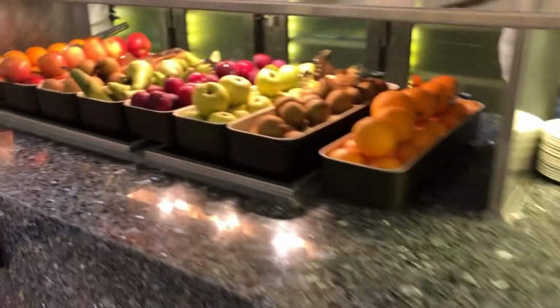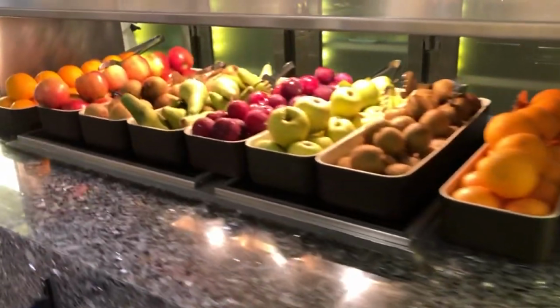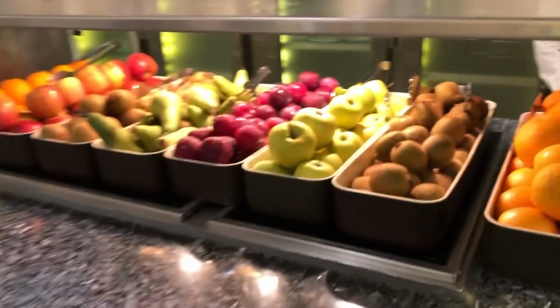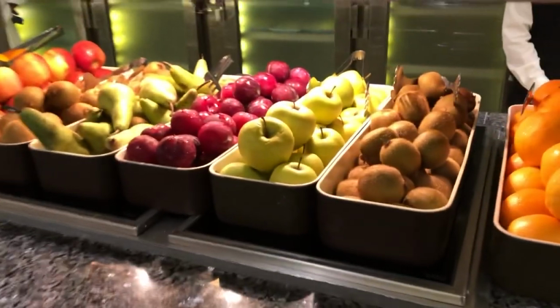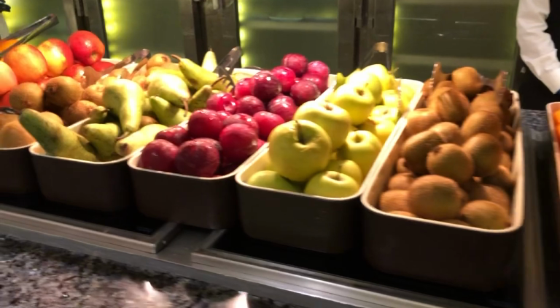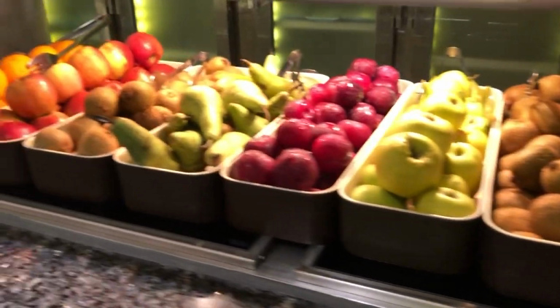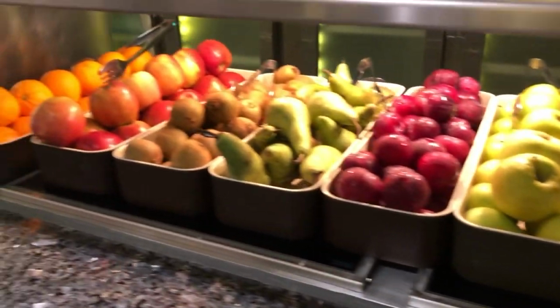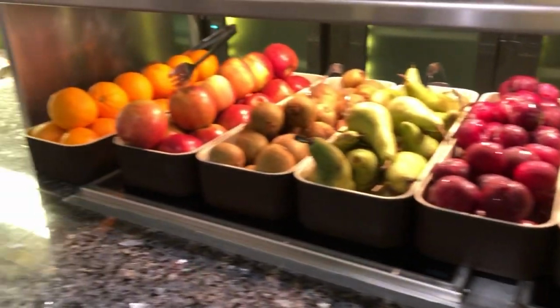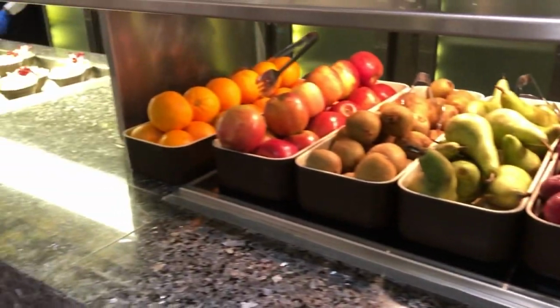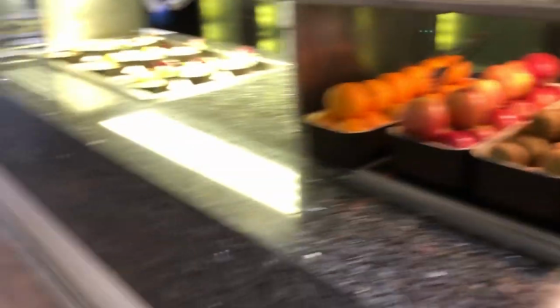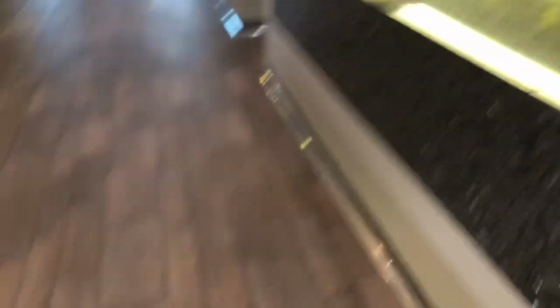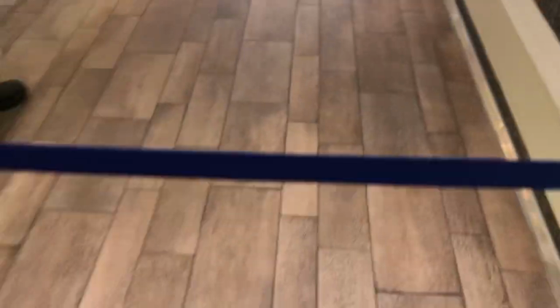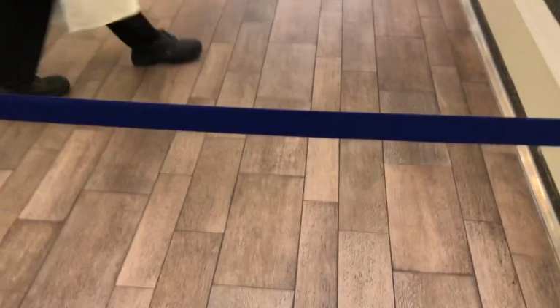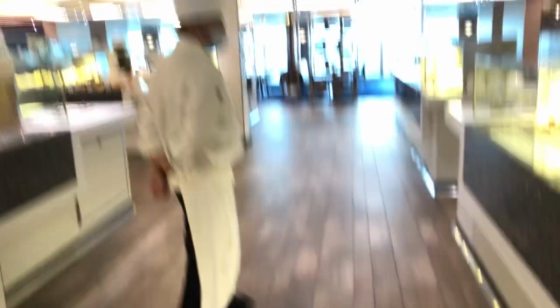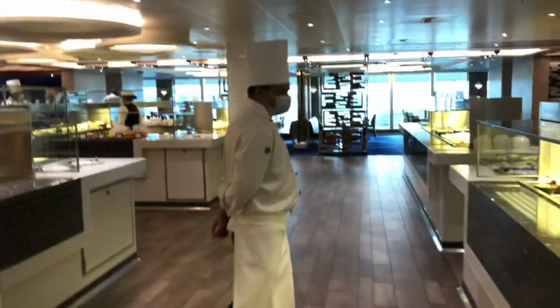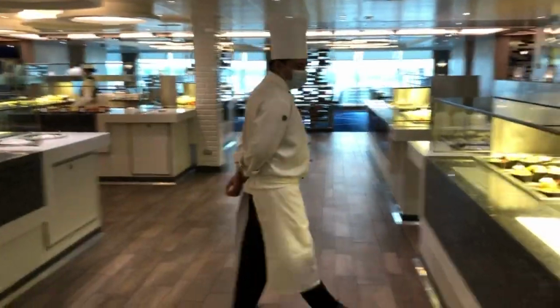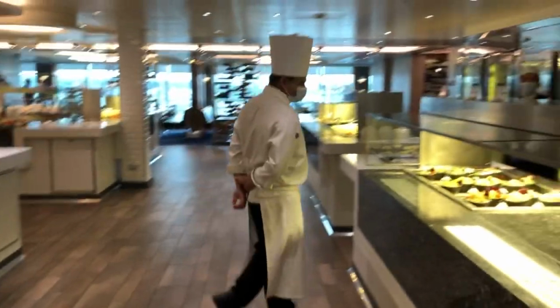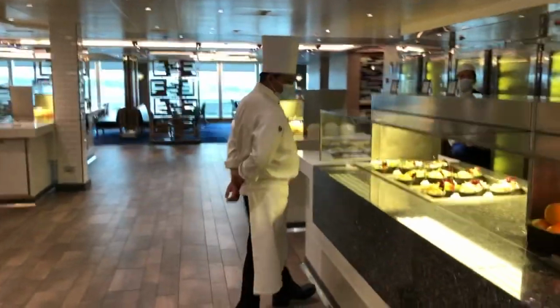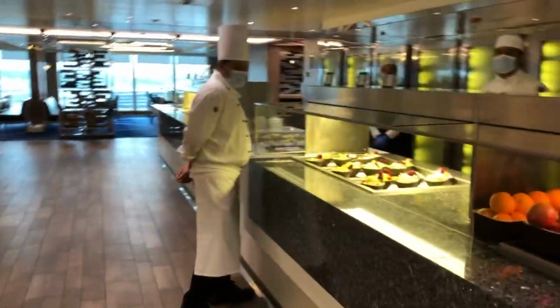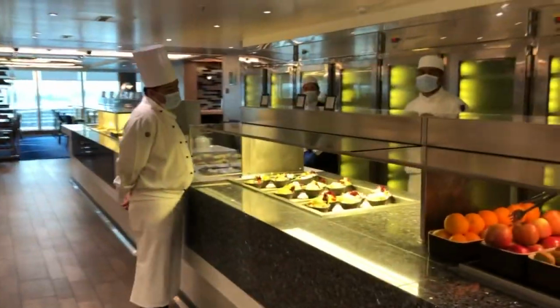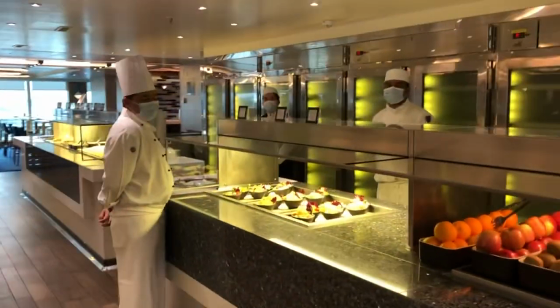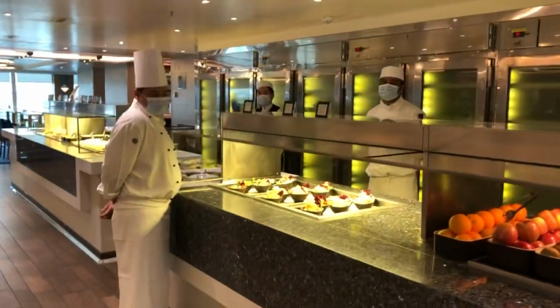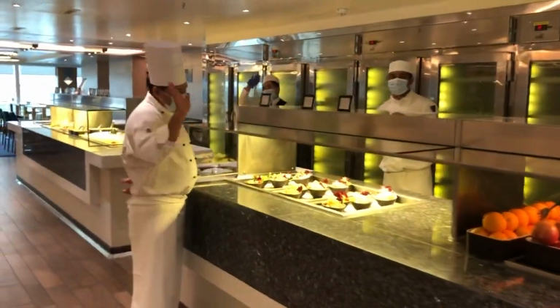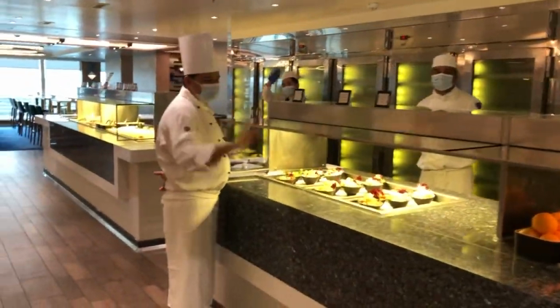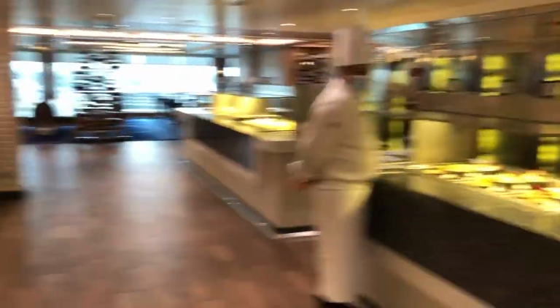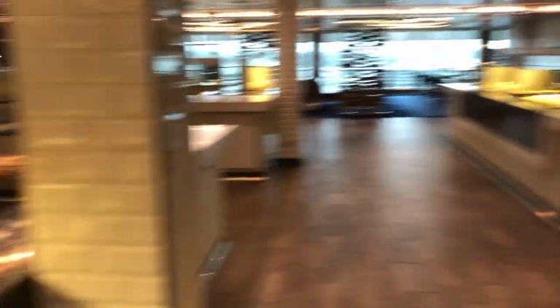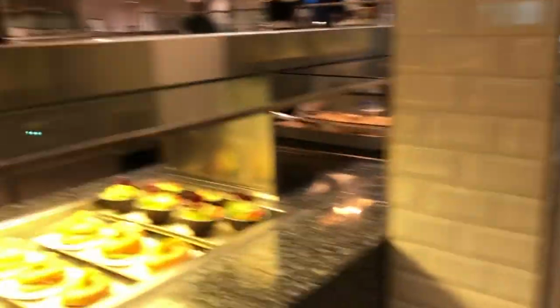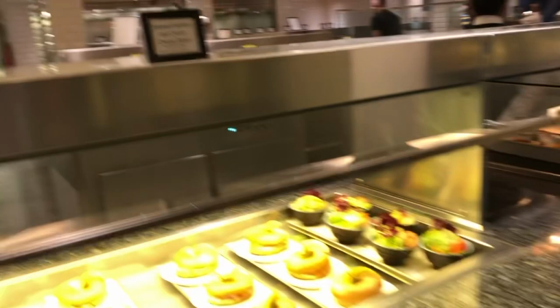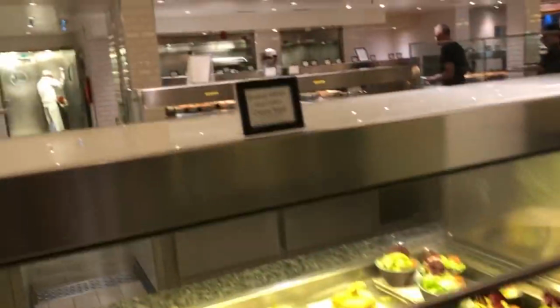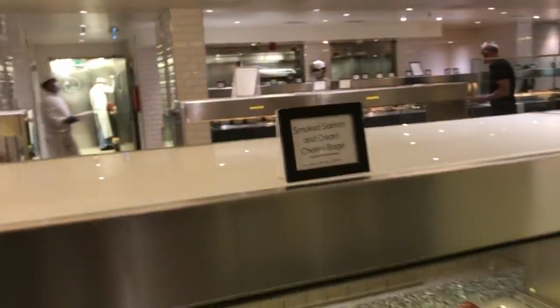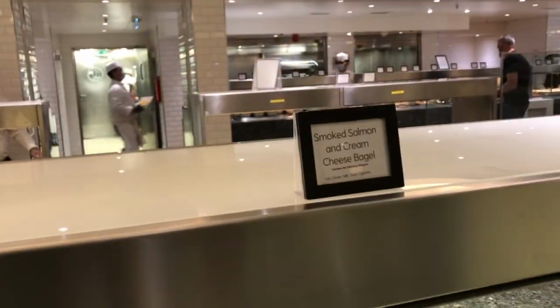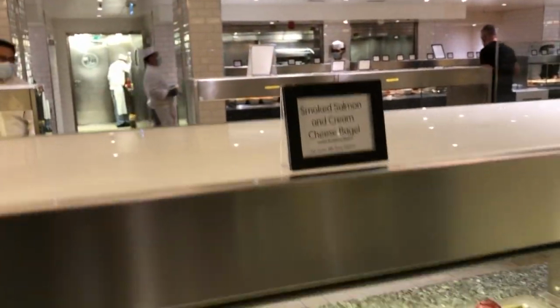And there we have your fruits. We've got one of our wonderful chefs - thanks, guys. Smoked salmon bagels.